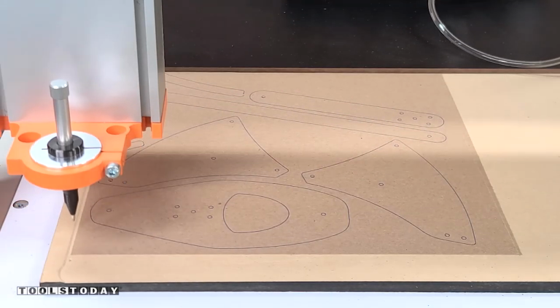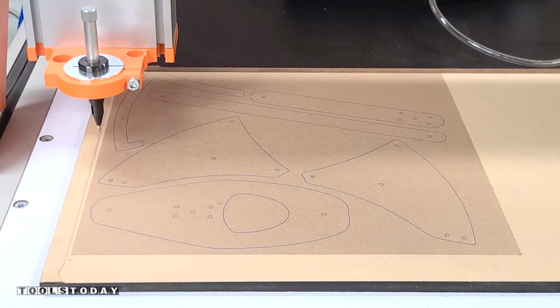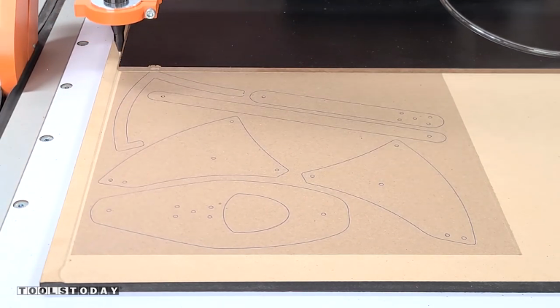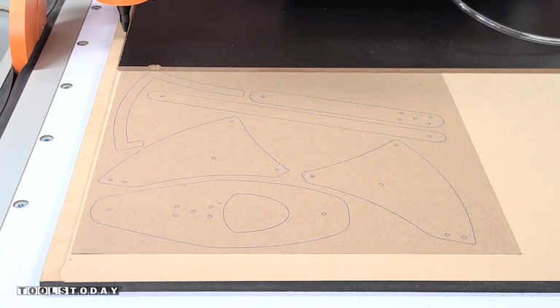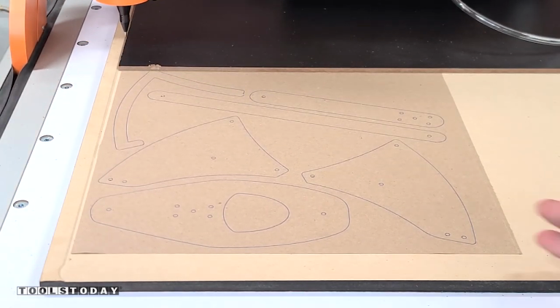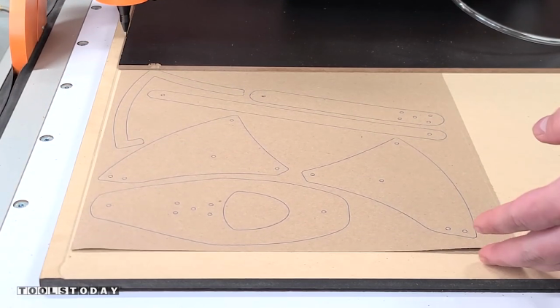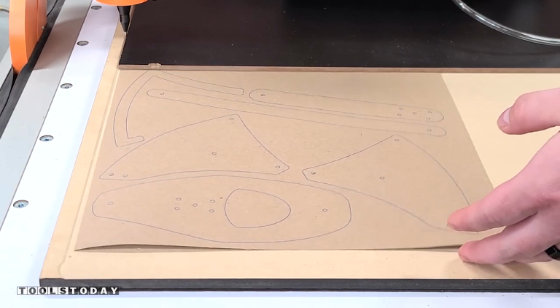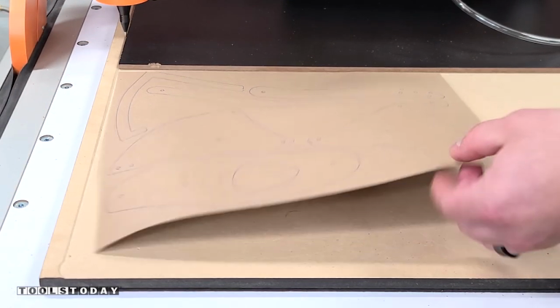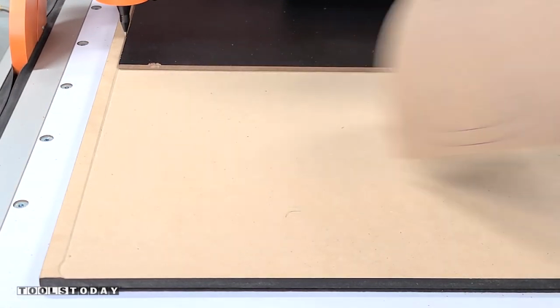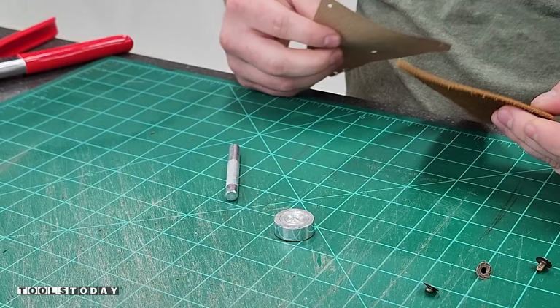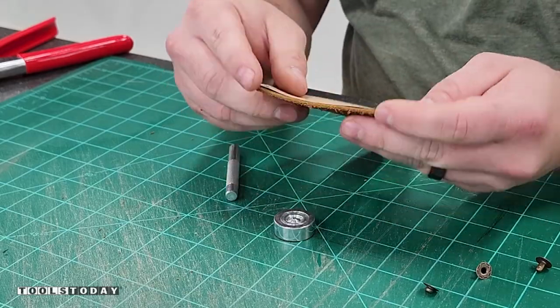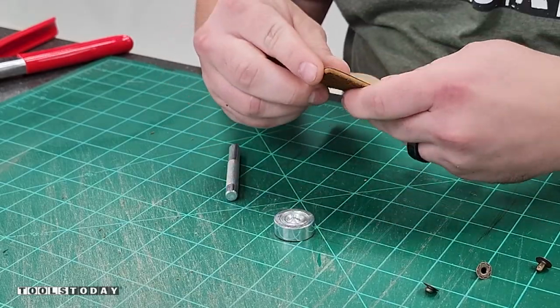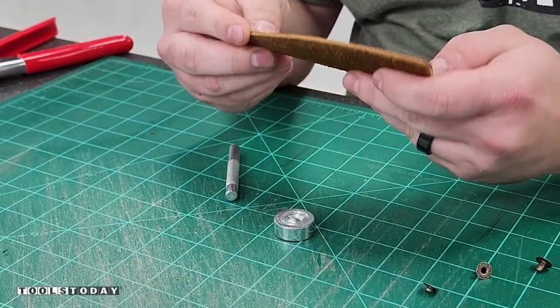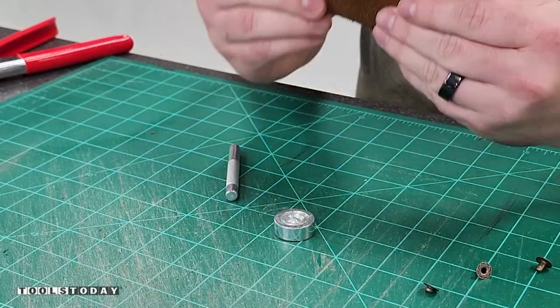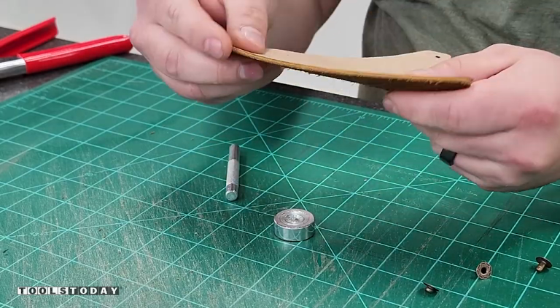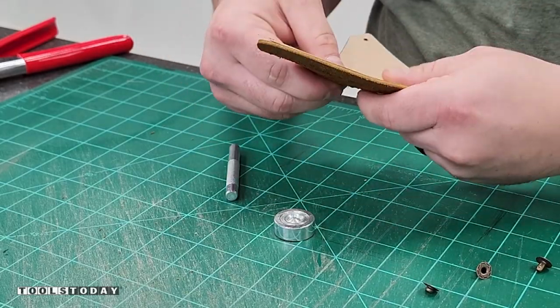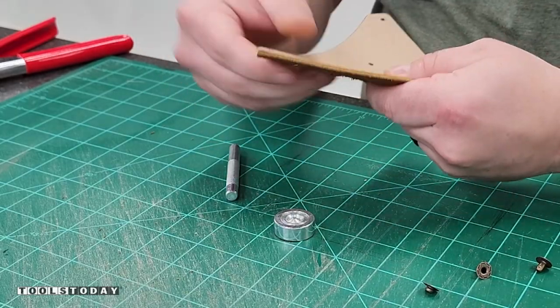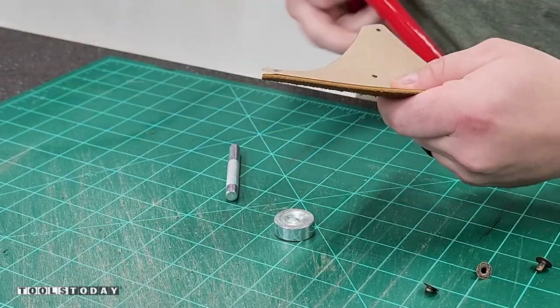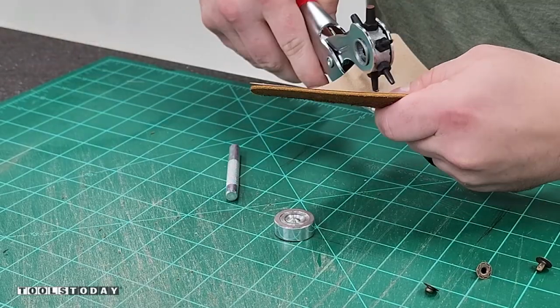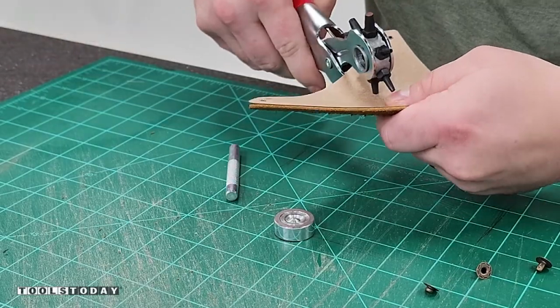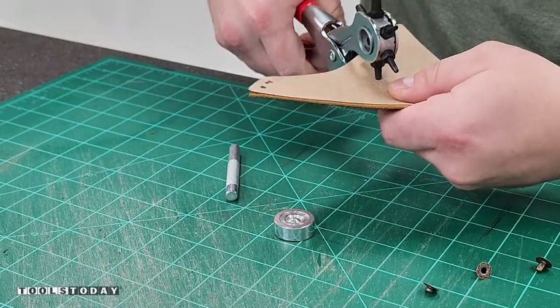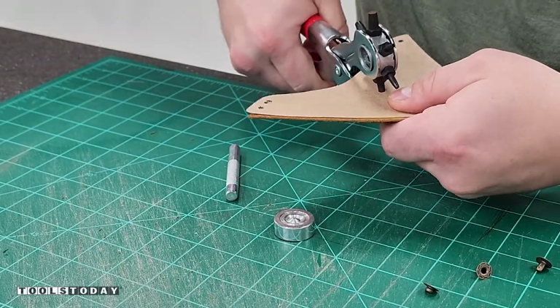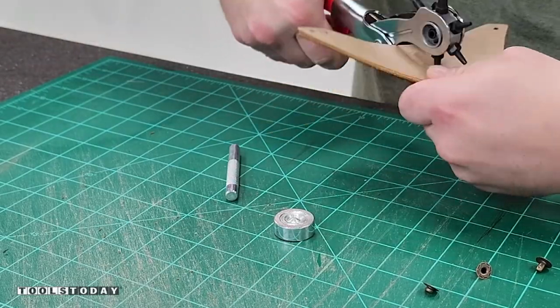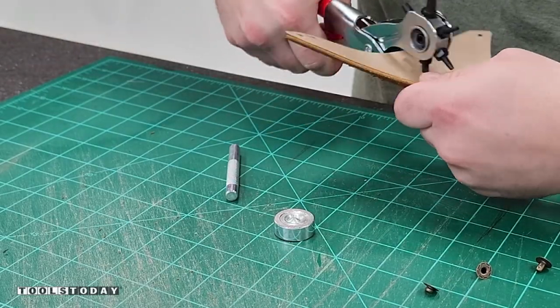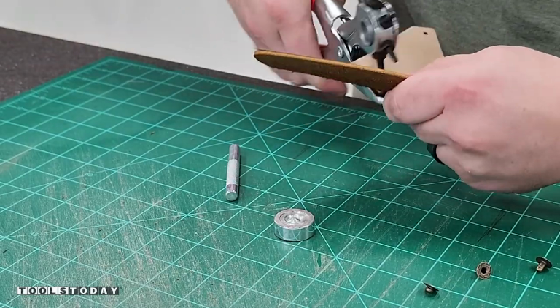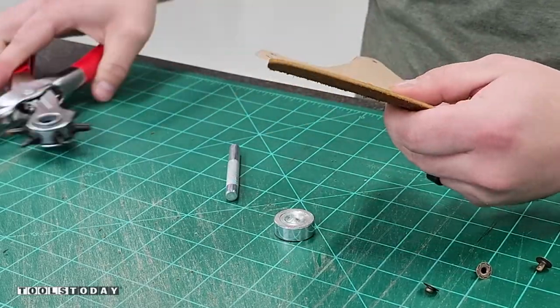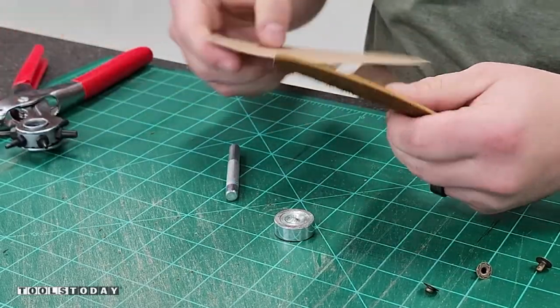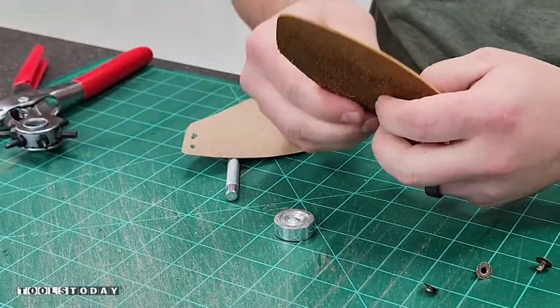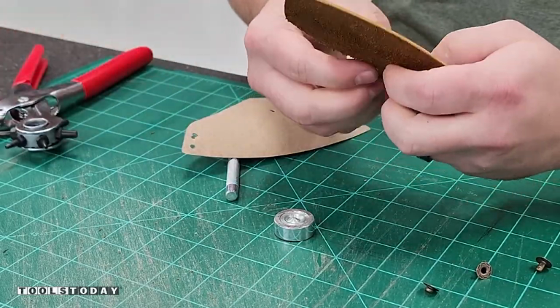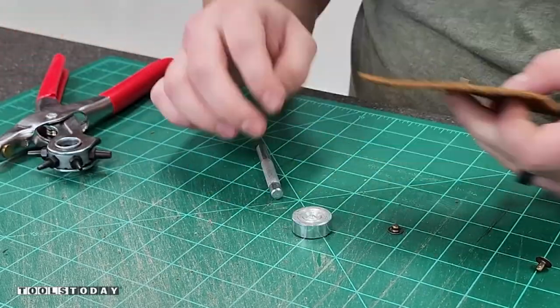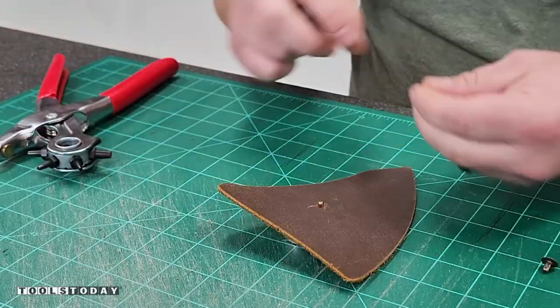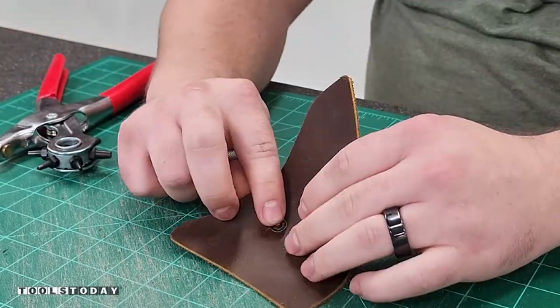We got that all pulled off after the vacuum was turned off and we got that all cut out. Now I have a reference point for each one of my pieces and can use that to mark out where I need to punch out all of the holes.